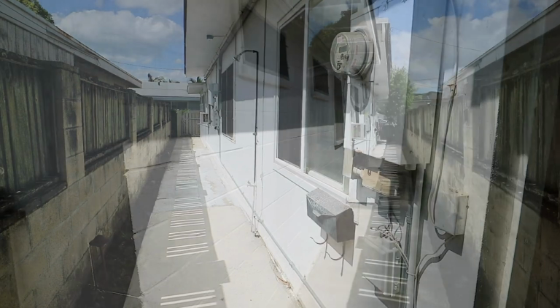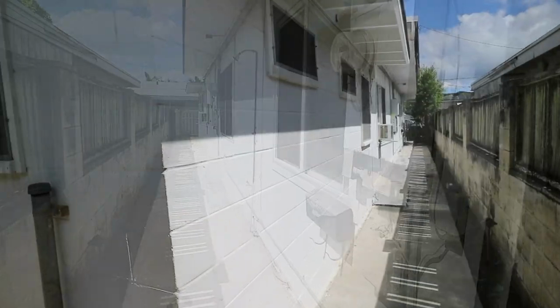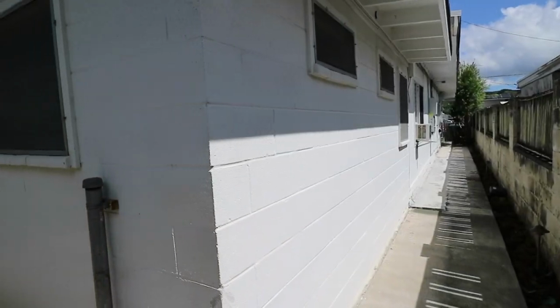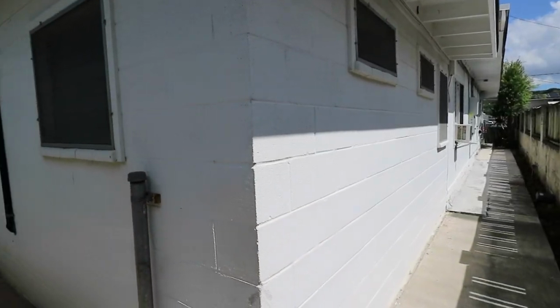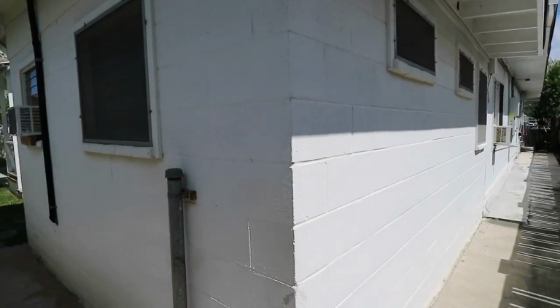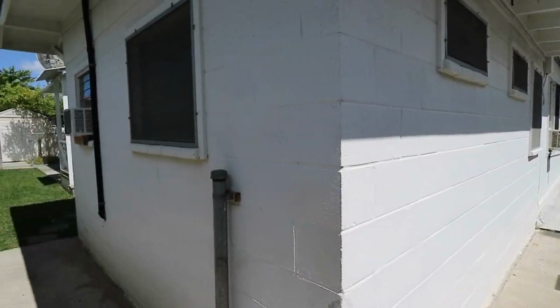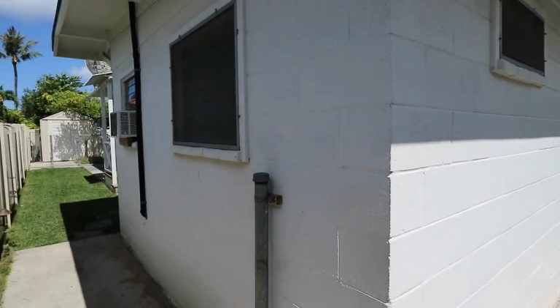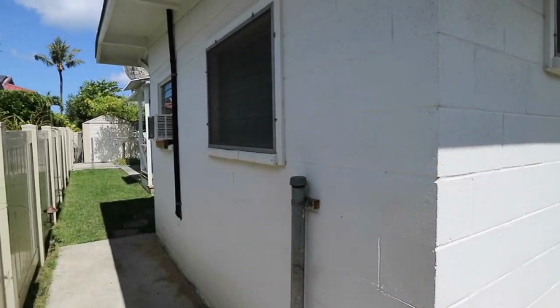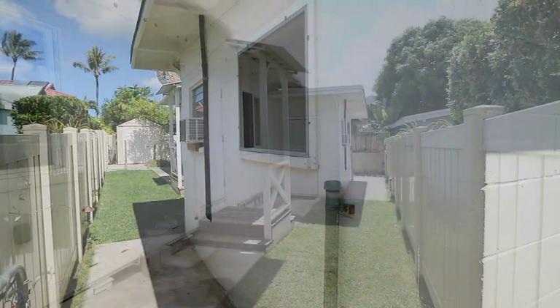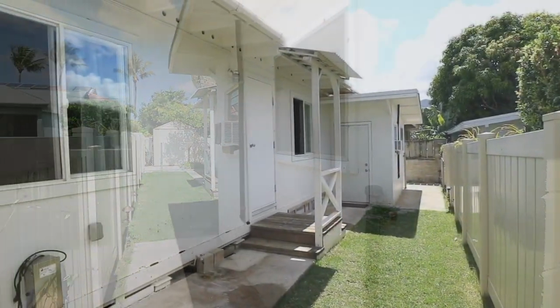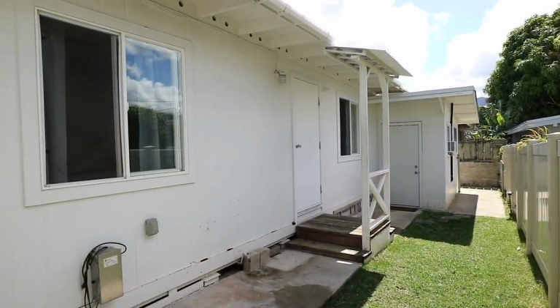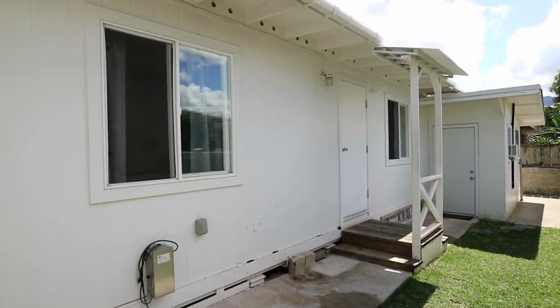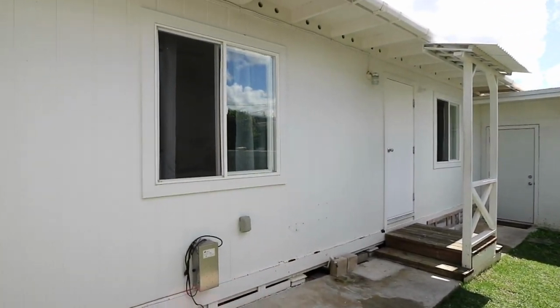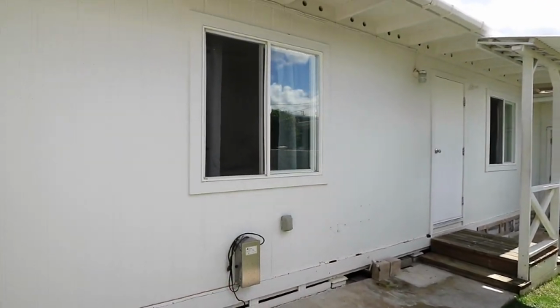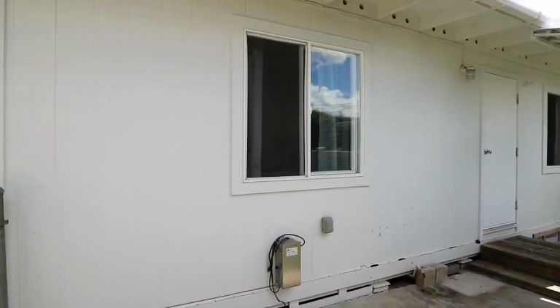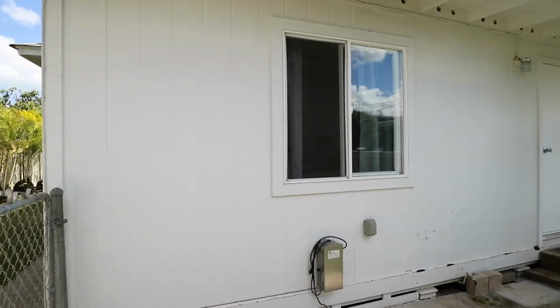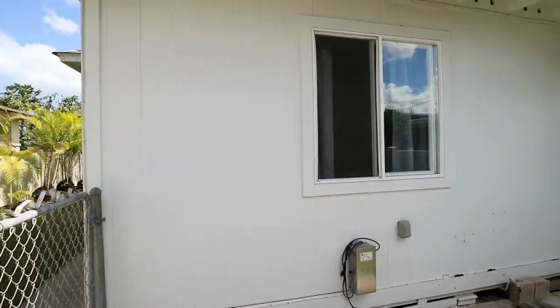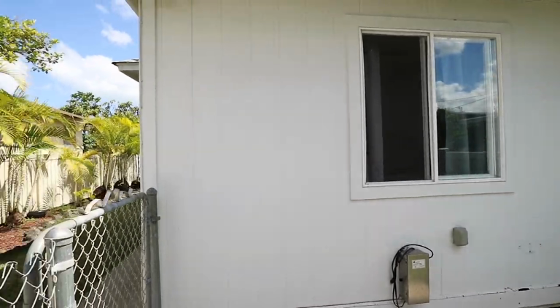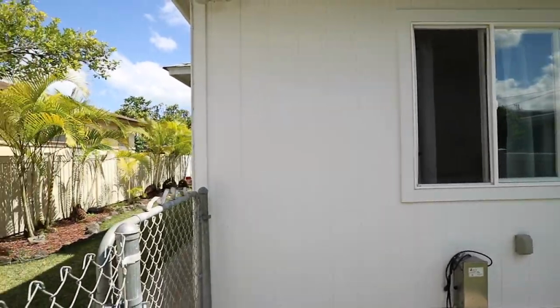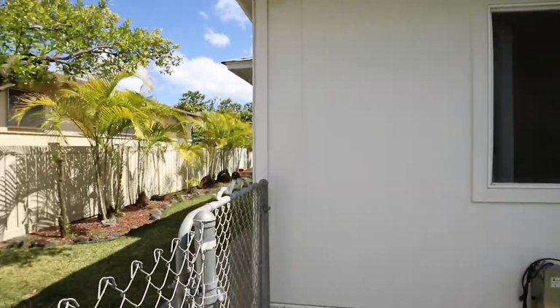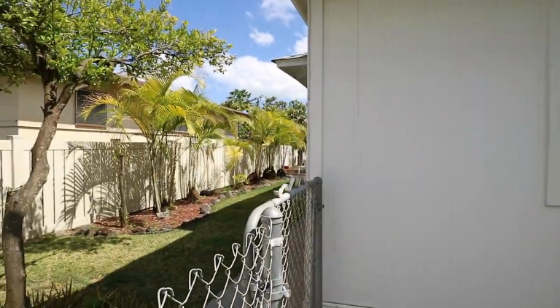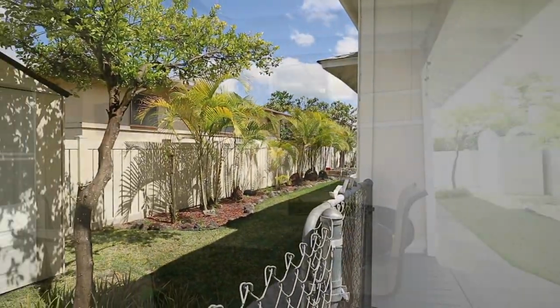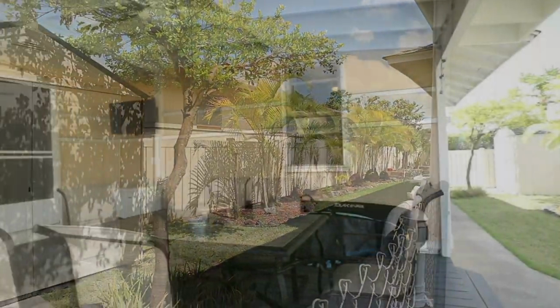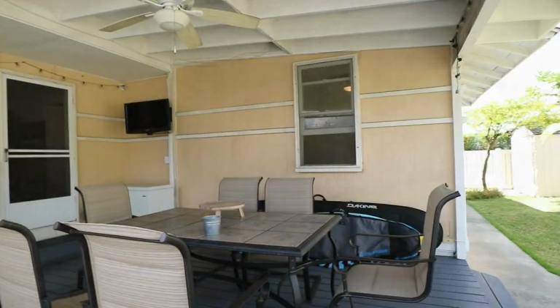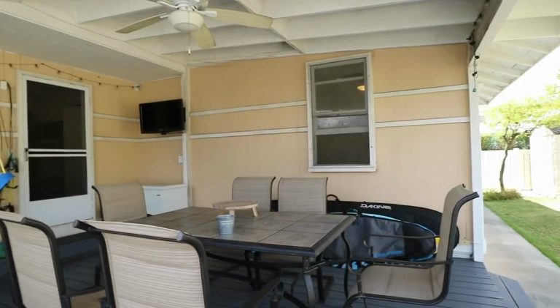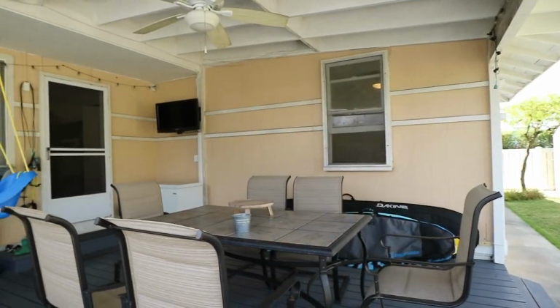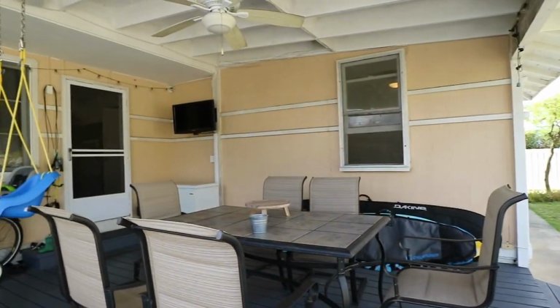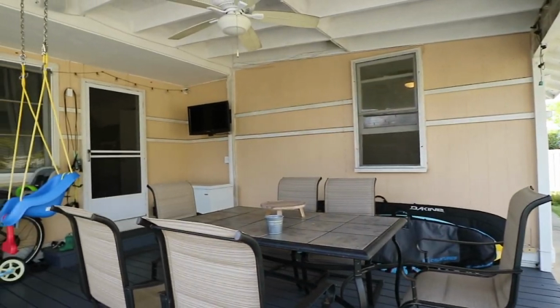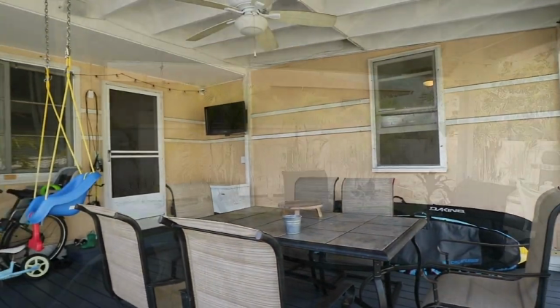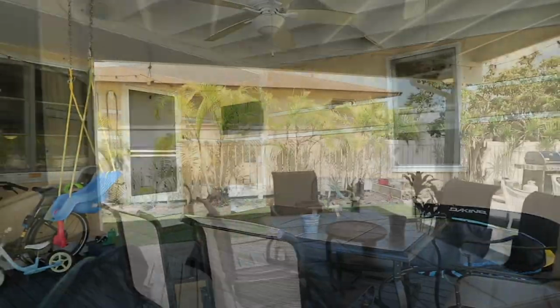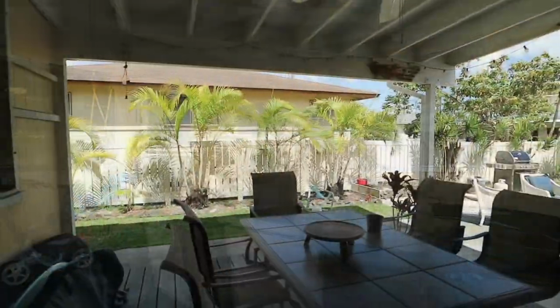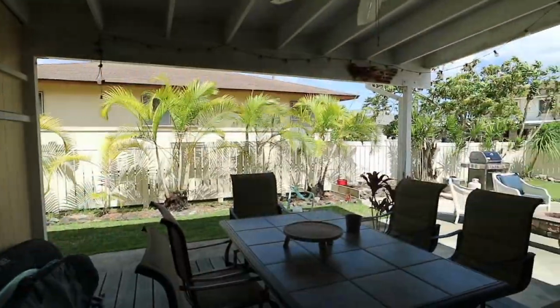The Coconut Grove home is a mile from Kailua Beach, walking distance to Kailua Town Center, and a short walk to the Kauanui Marsh with beautiful sunsets over Olomana.